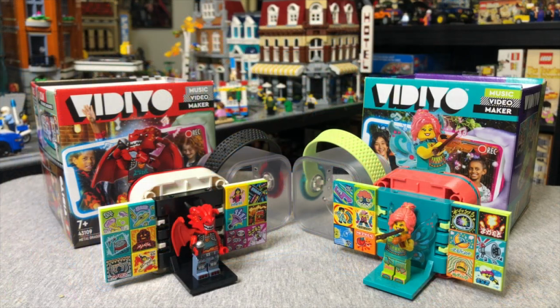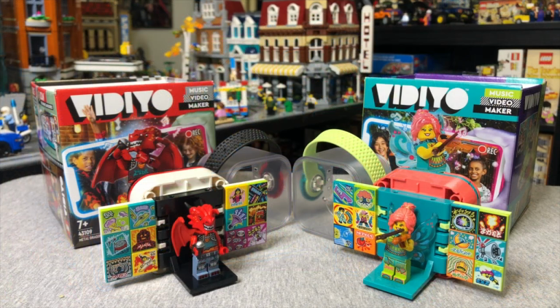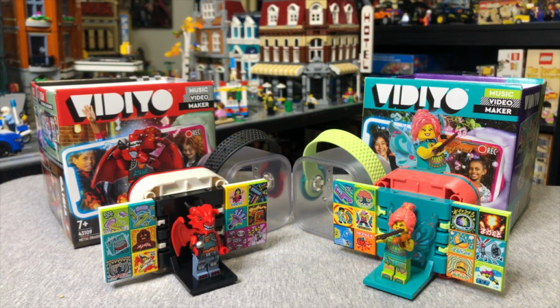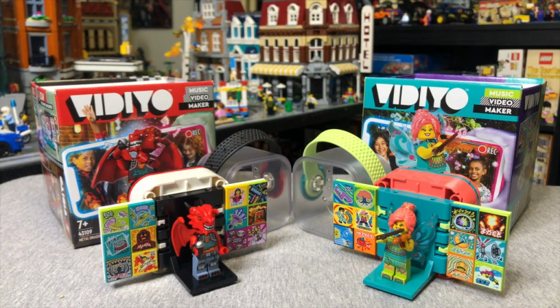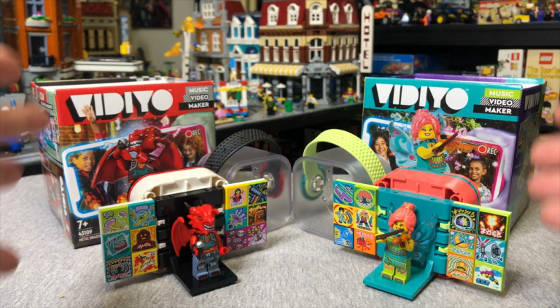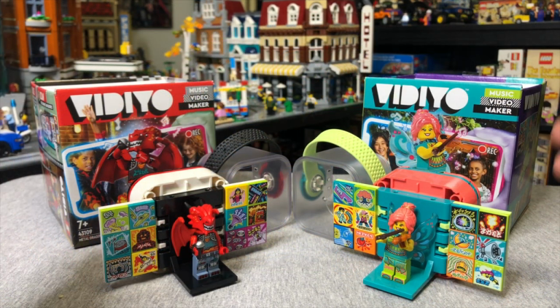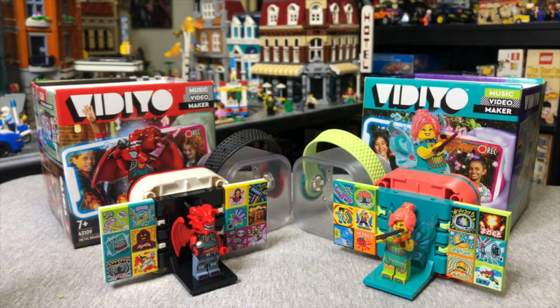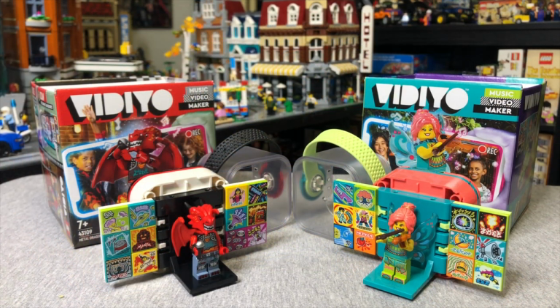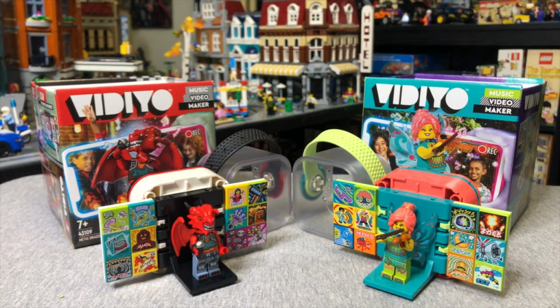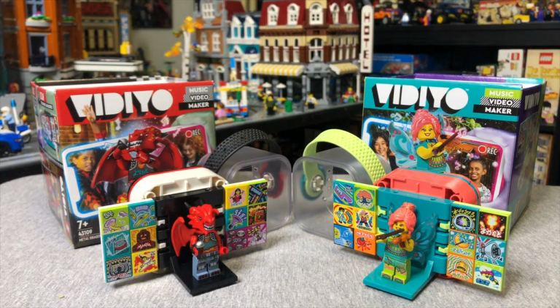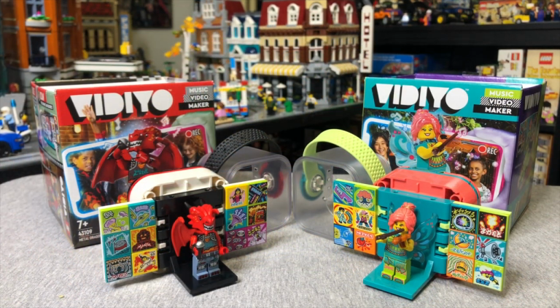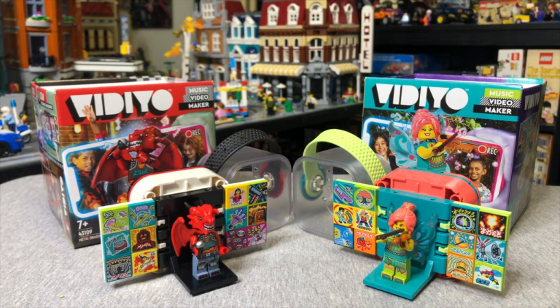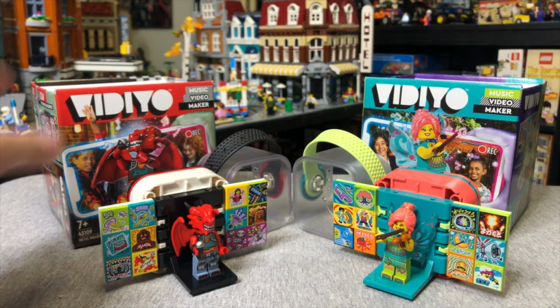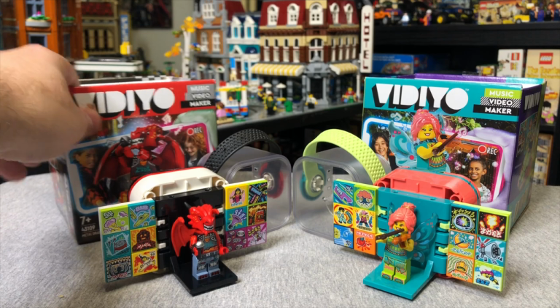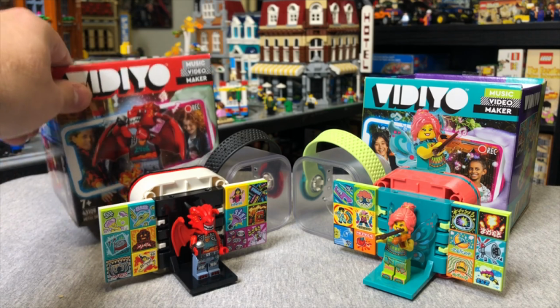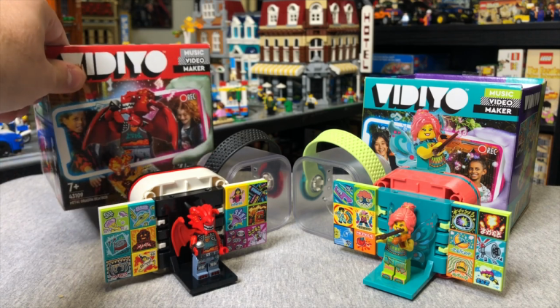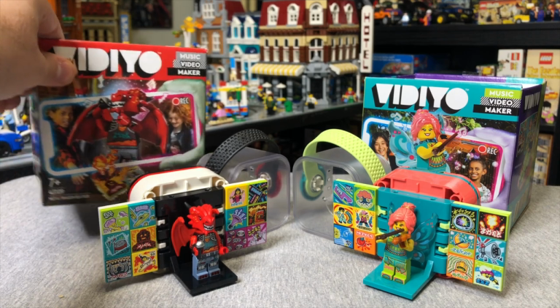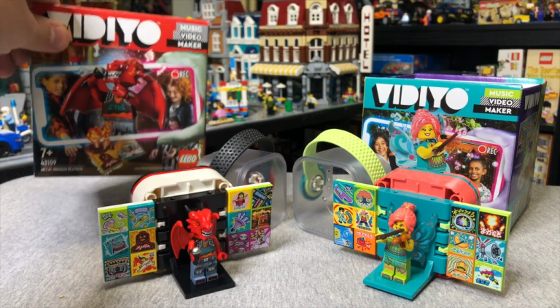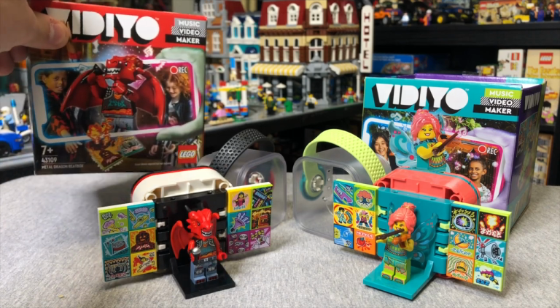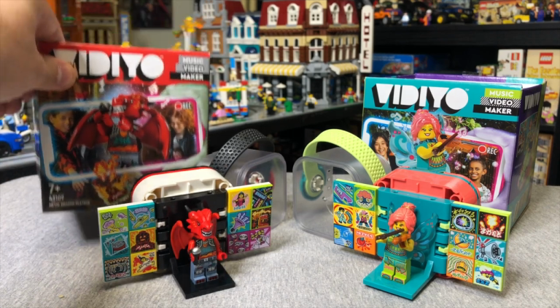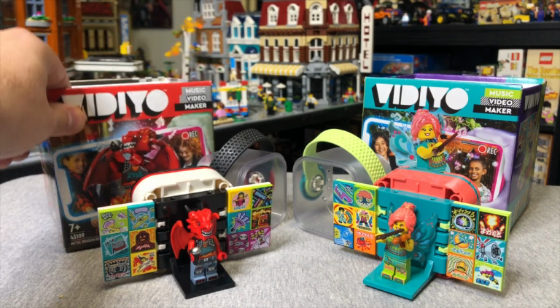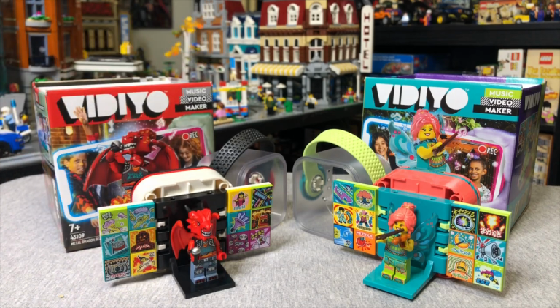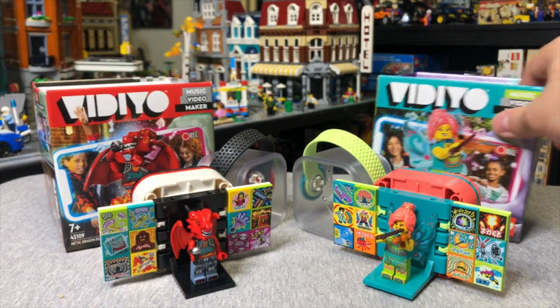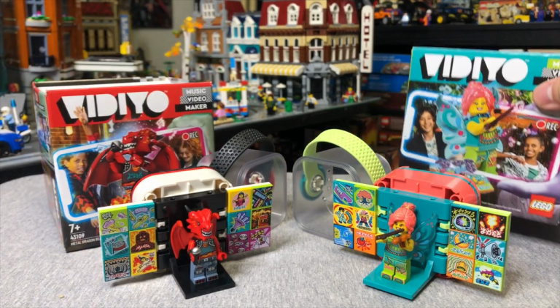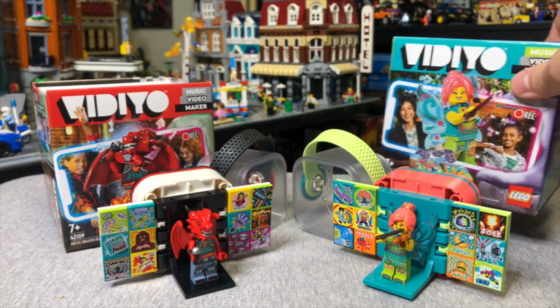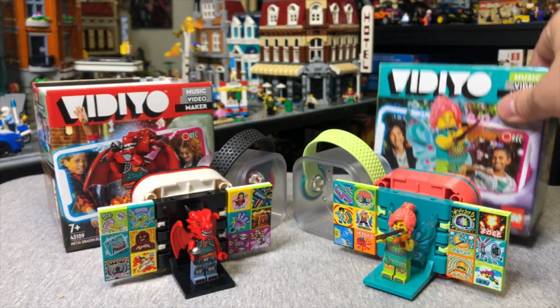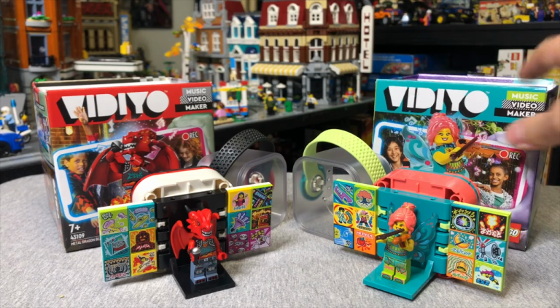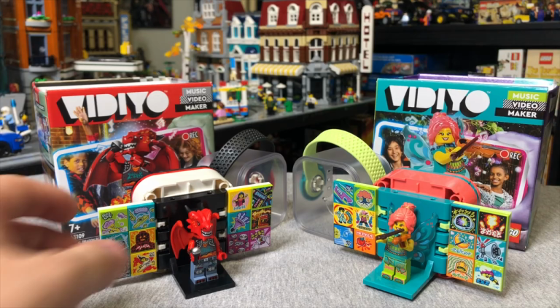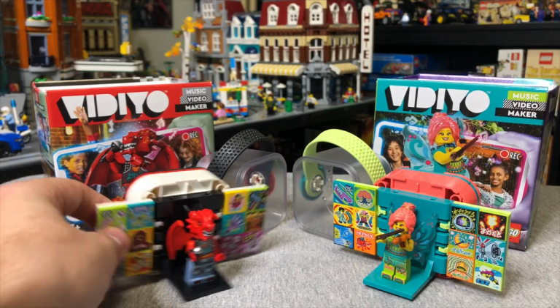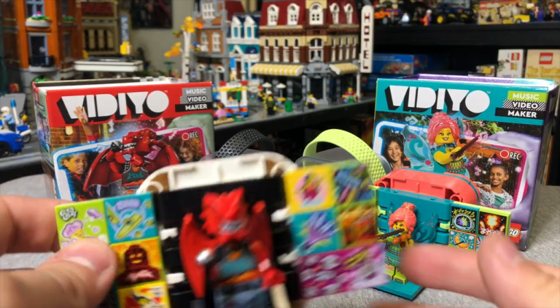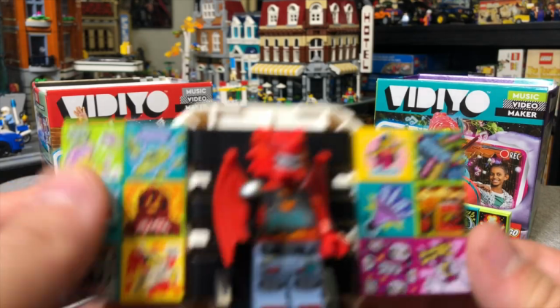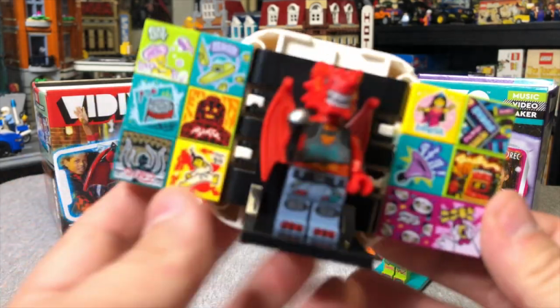Starting at the lowest-priced sets, we have the Beat Boxes. There are two here: we have the Metal Dragon Beat Box and the Folk Fairy Beat Box. Let's take a look at the dragon up first.